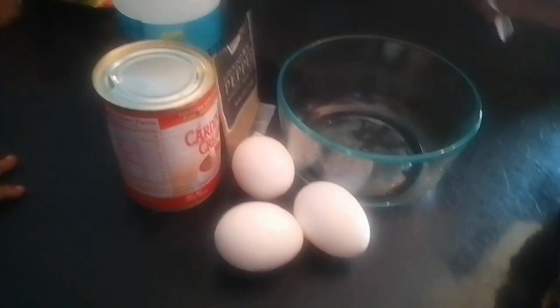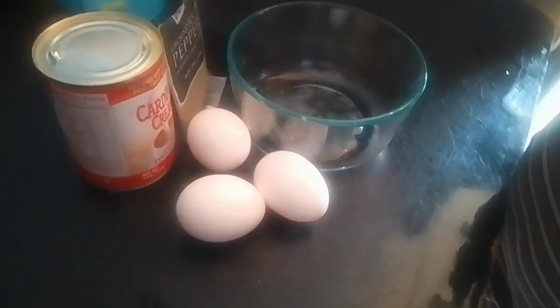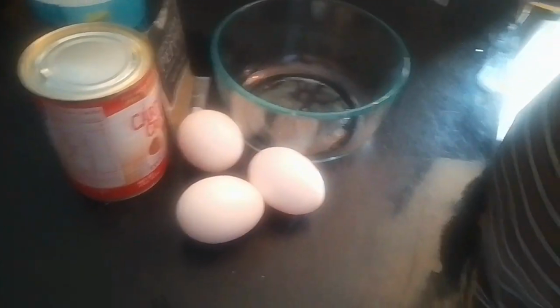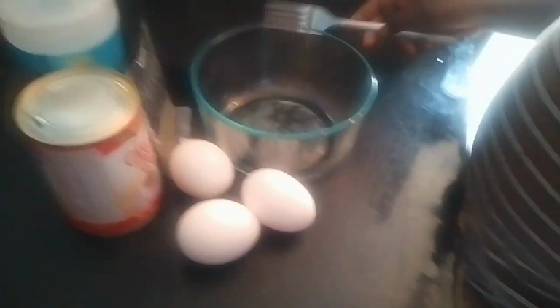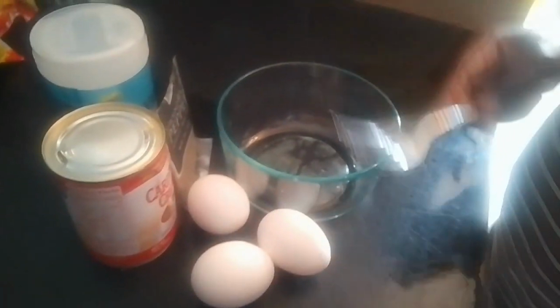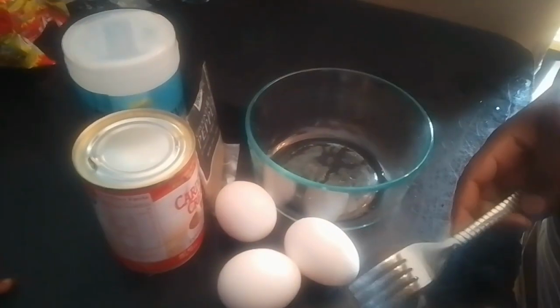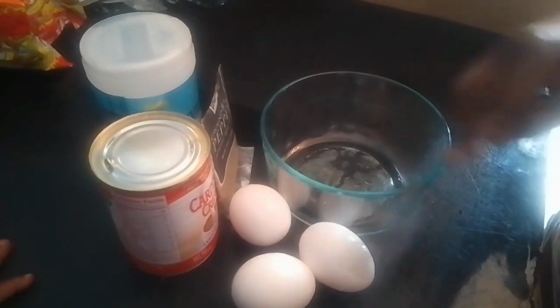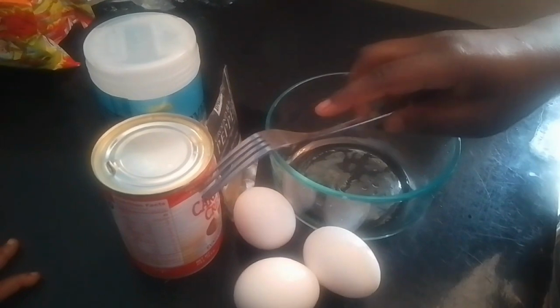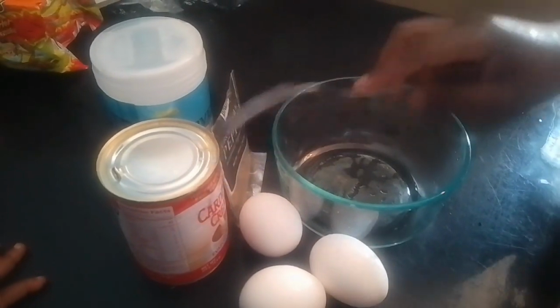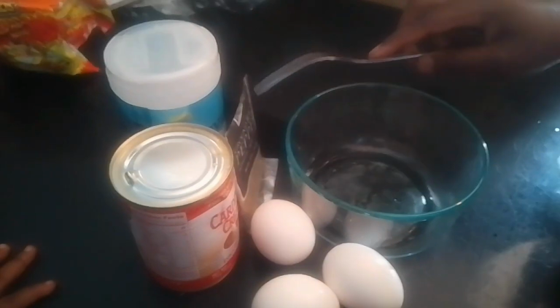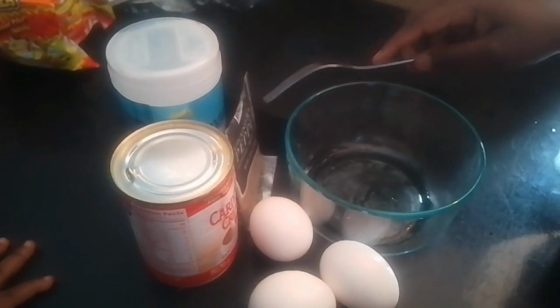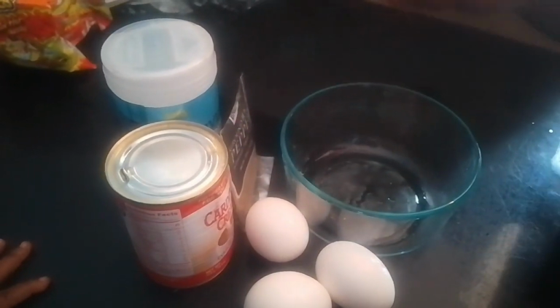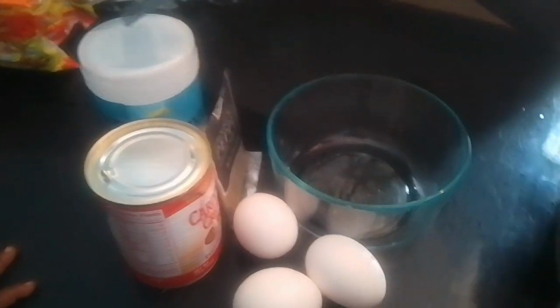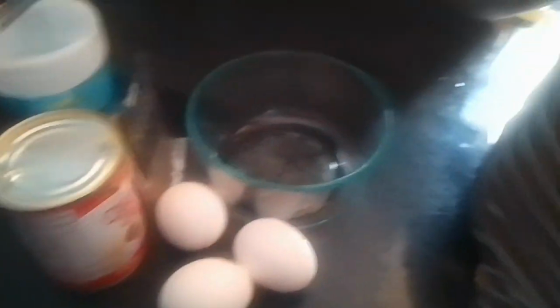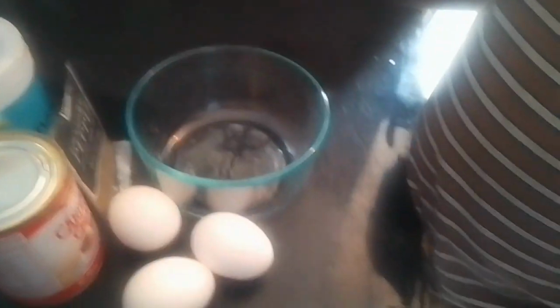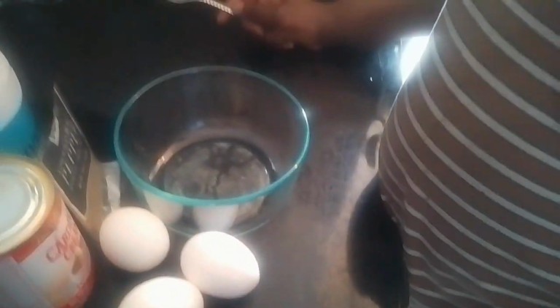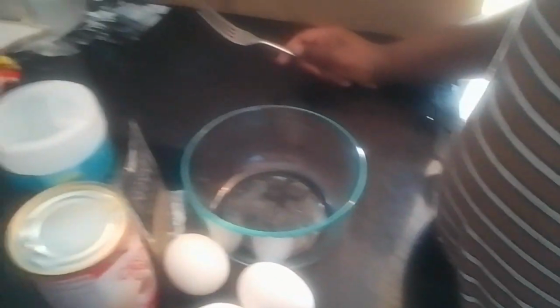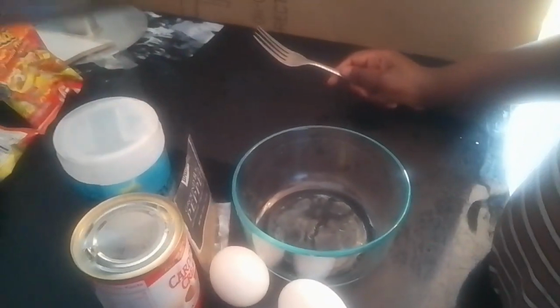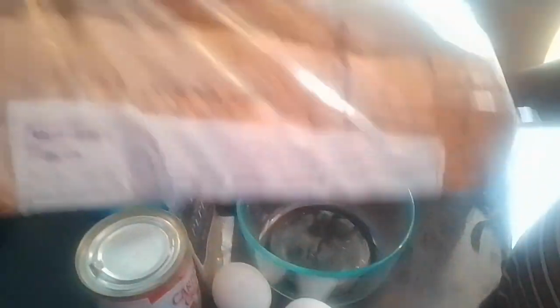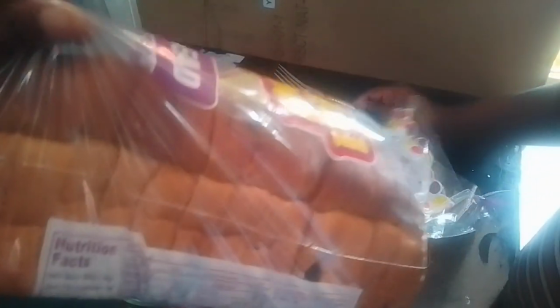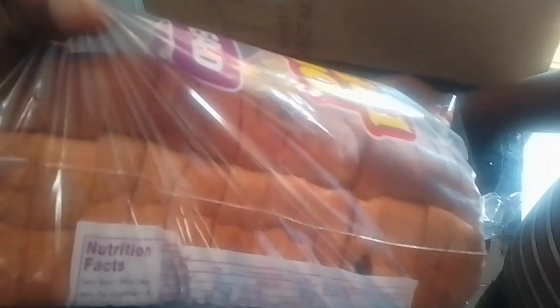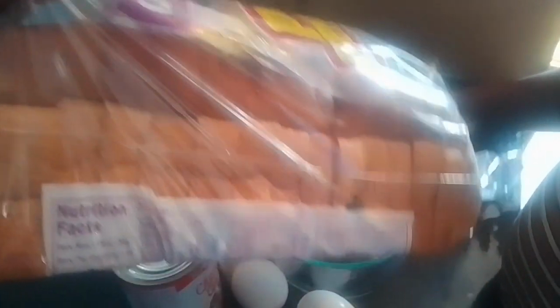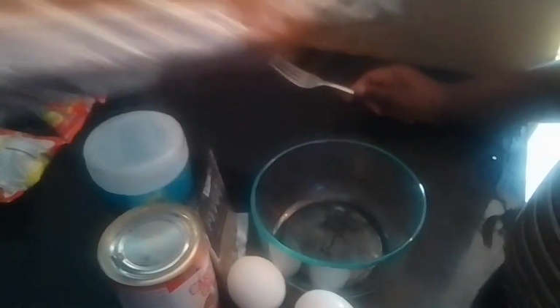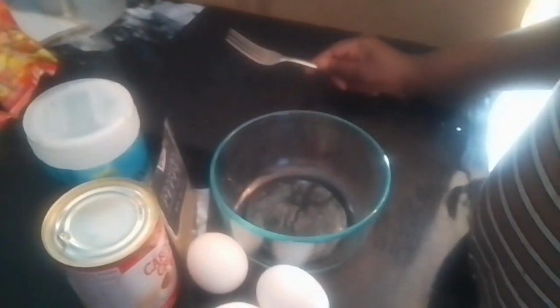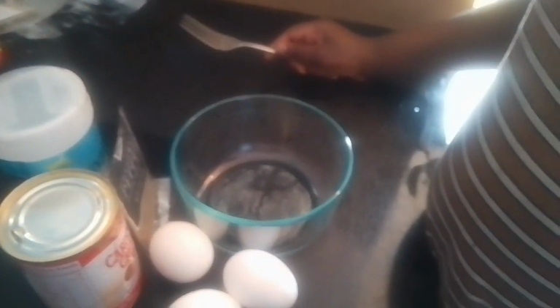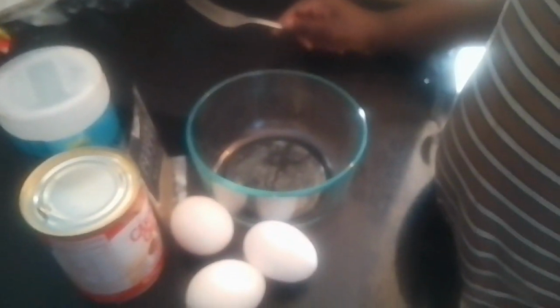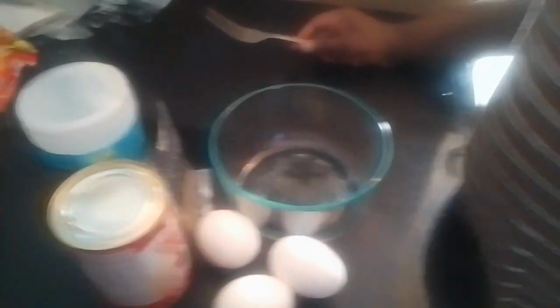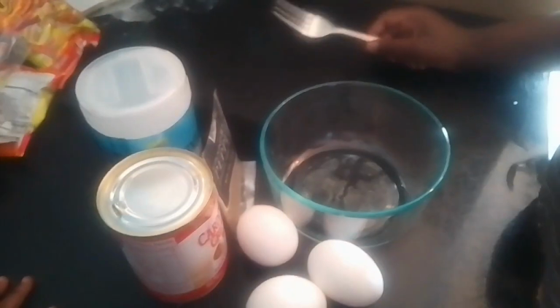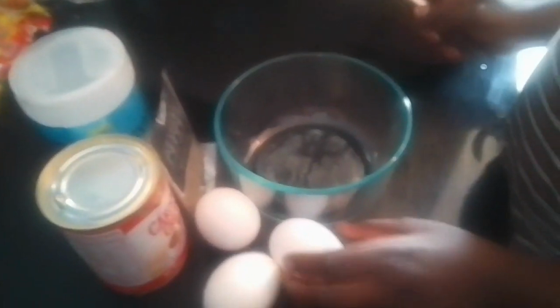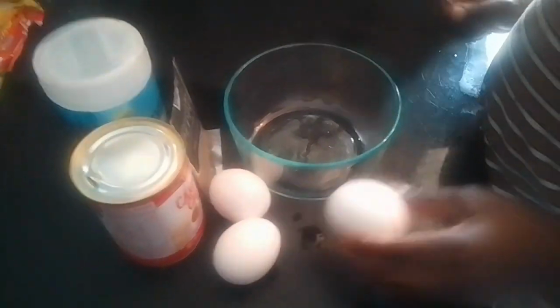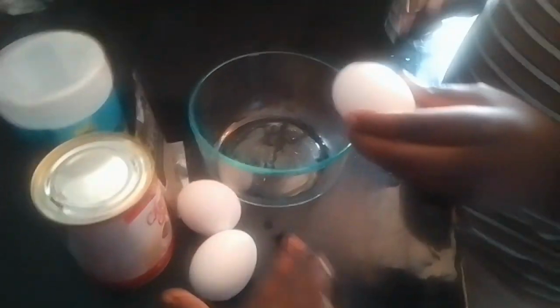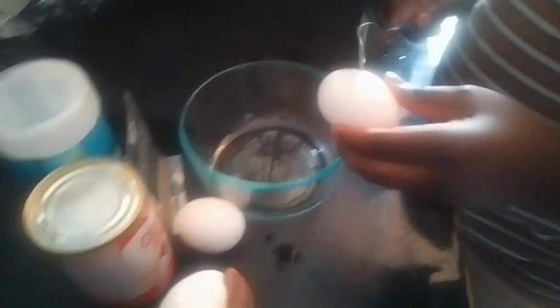What ingredients do you have, Jayden? You have egg, cream, black pepper, and salt. And then we have the bread right here. So let's go, Jayden.